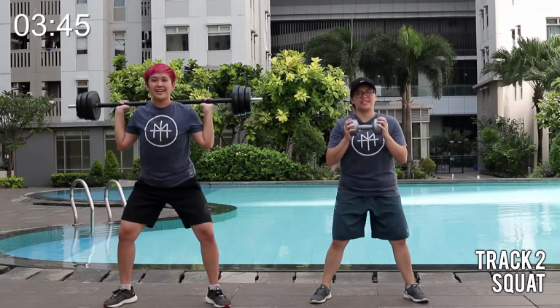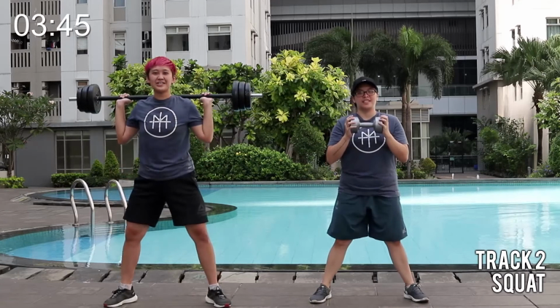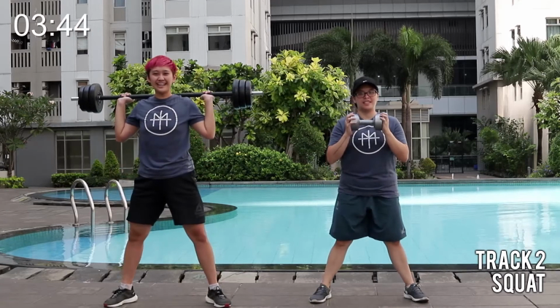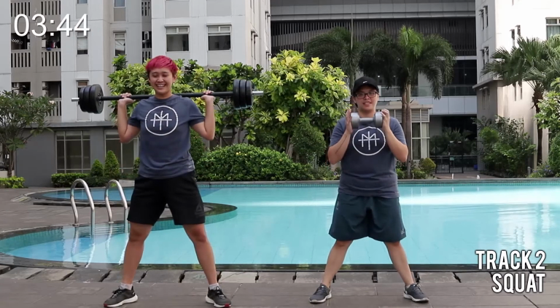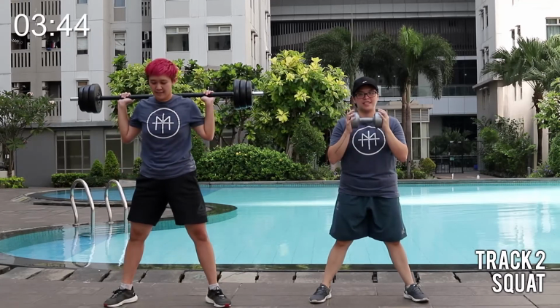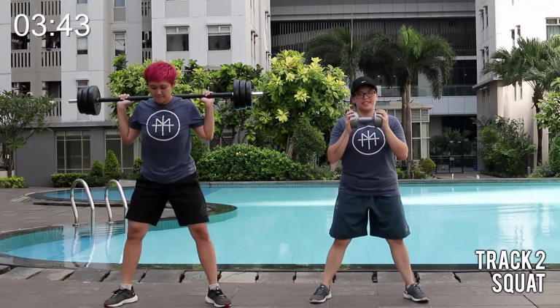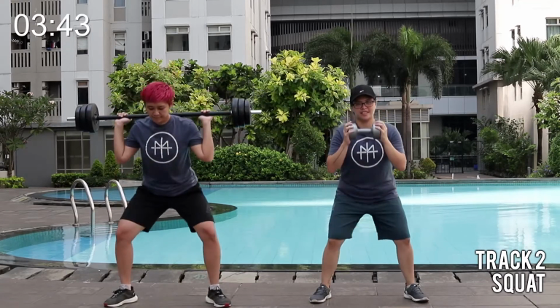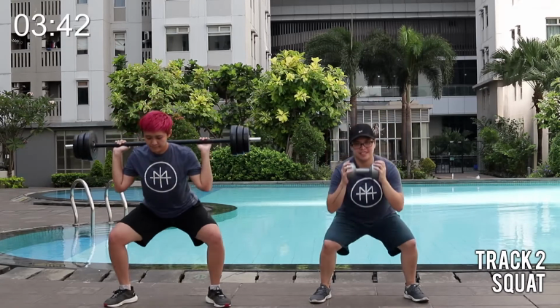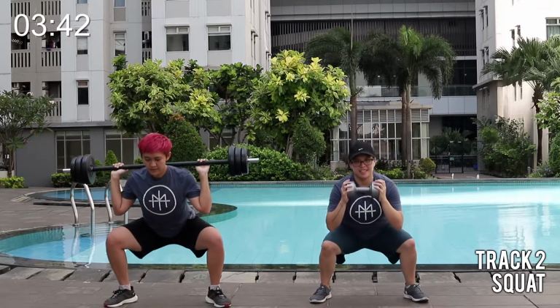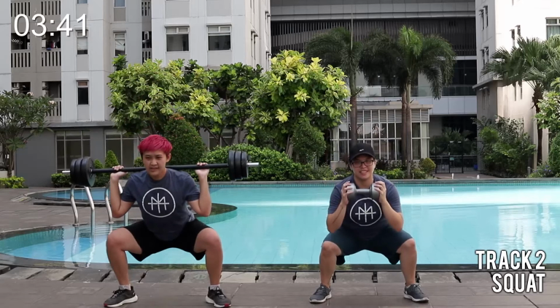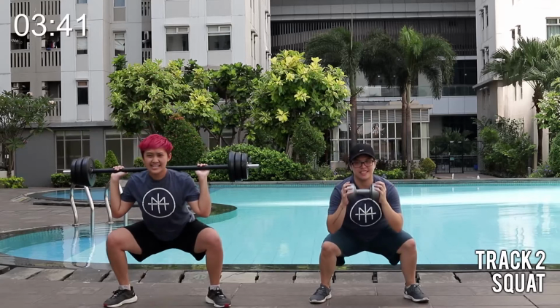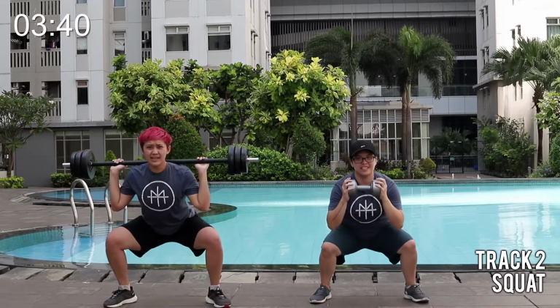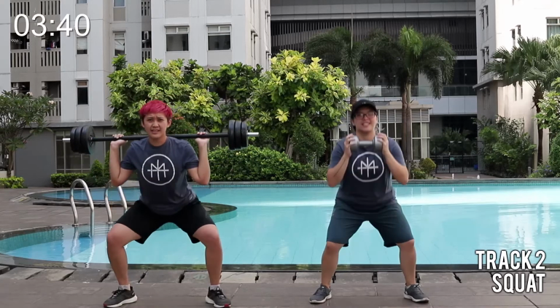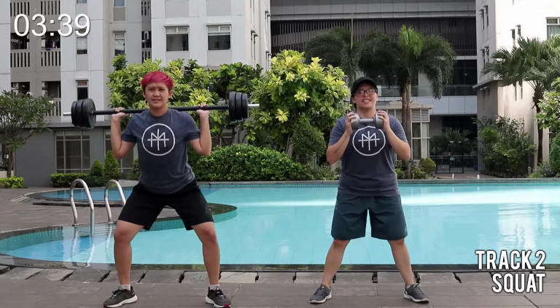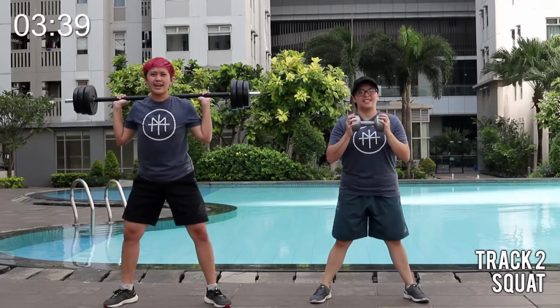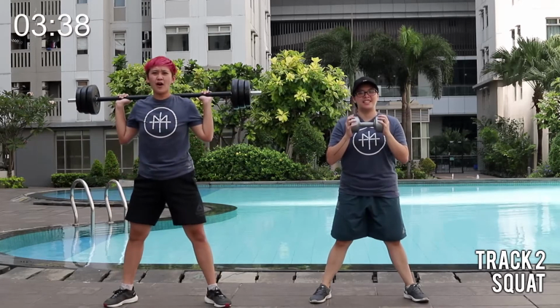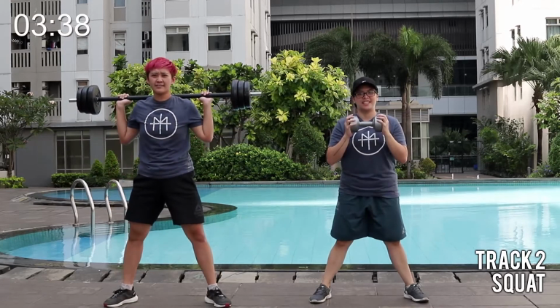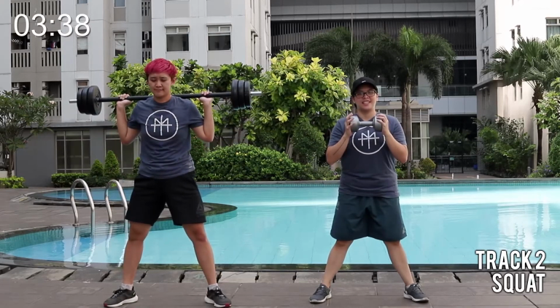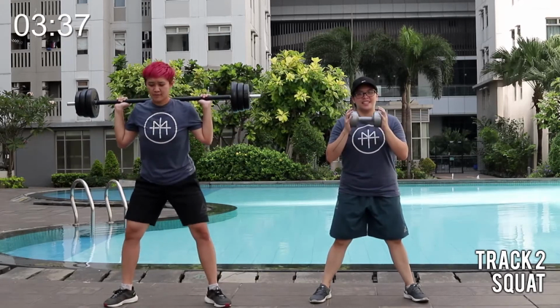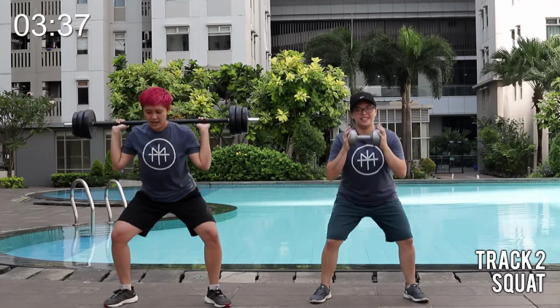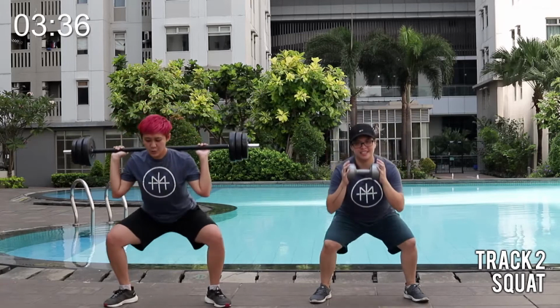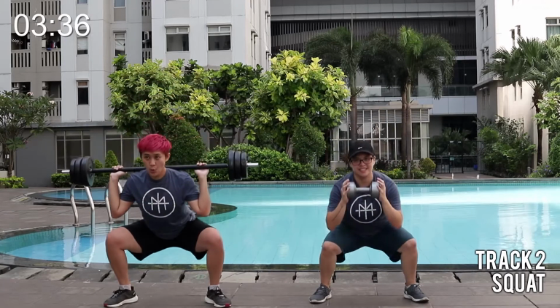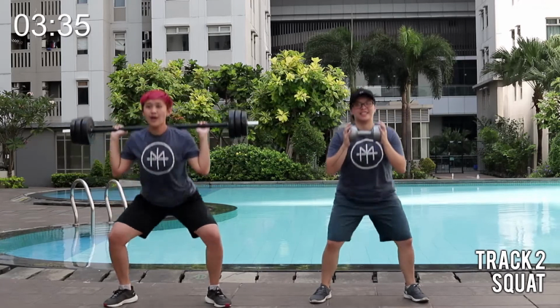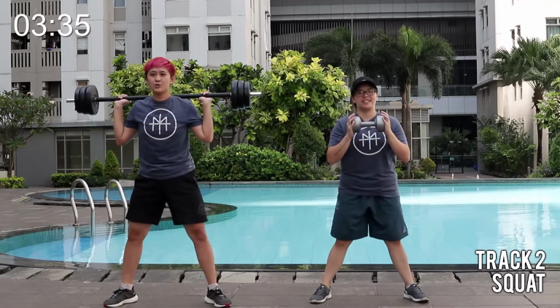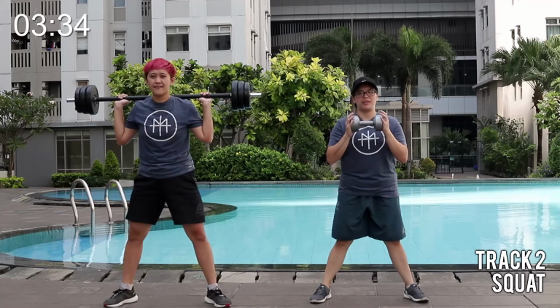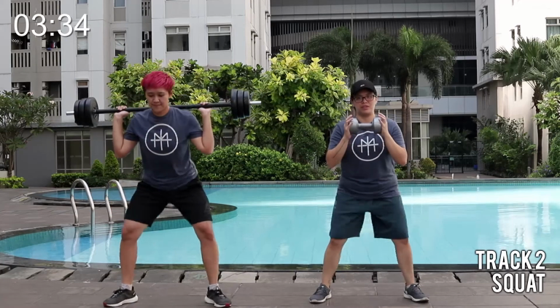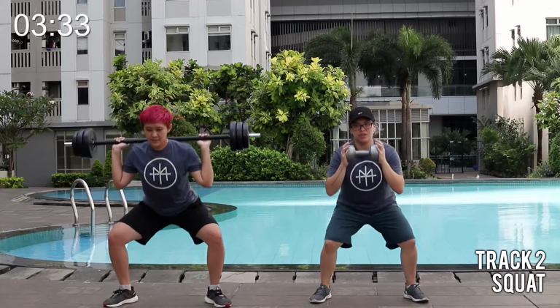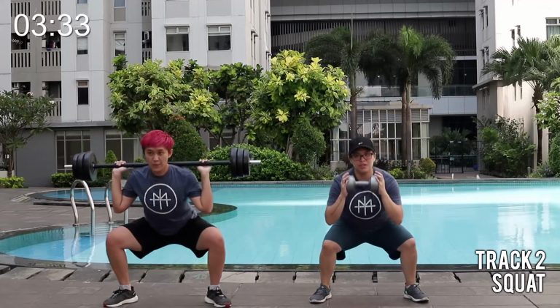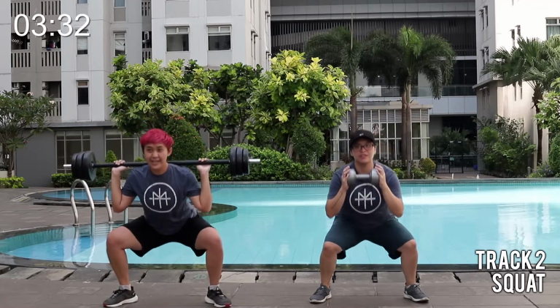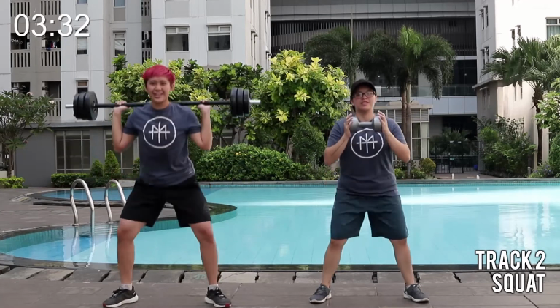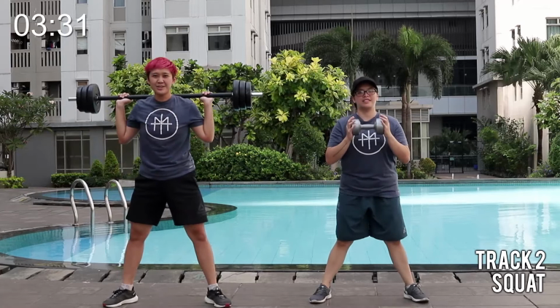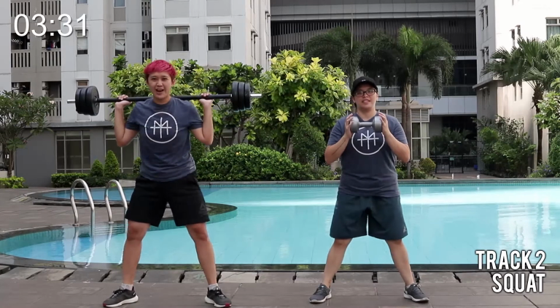Feel that tension building. Last one in the up. Three and one. Three, two, one. And drive. So press your heels, open to drive.